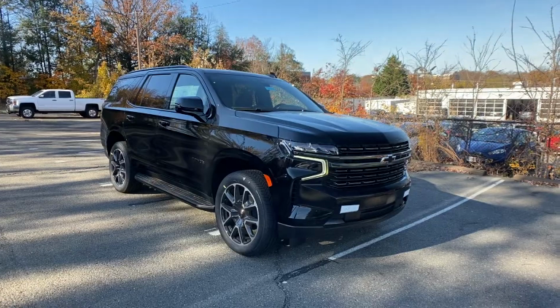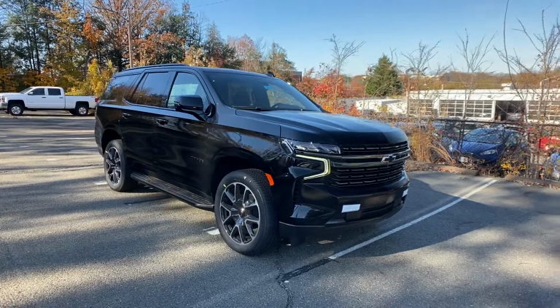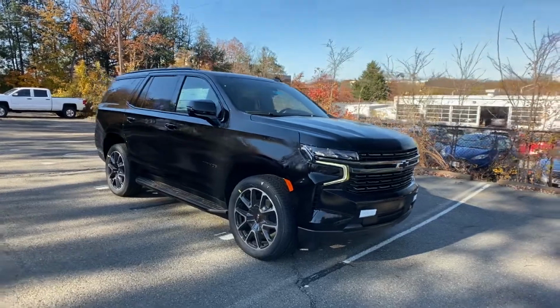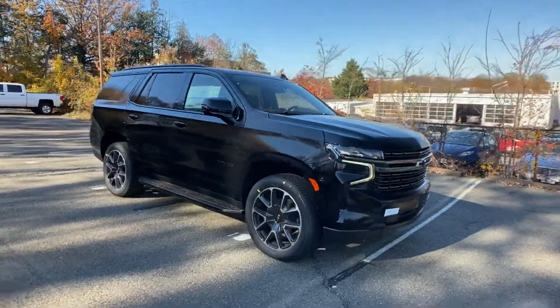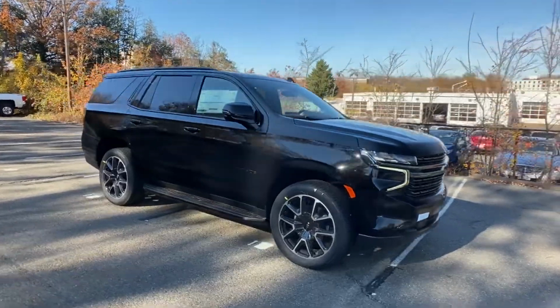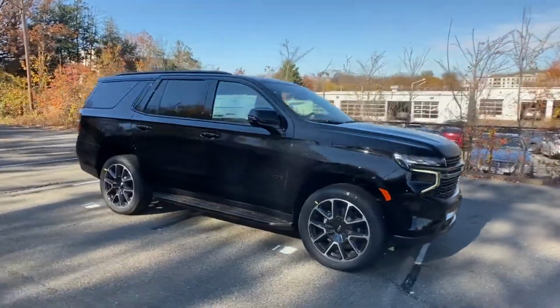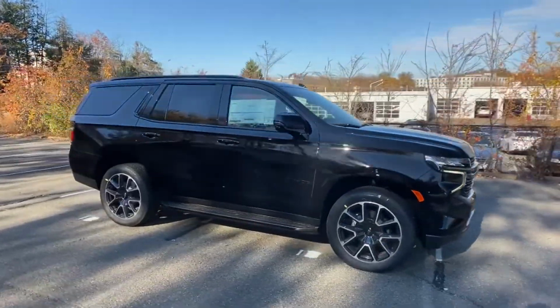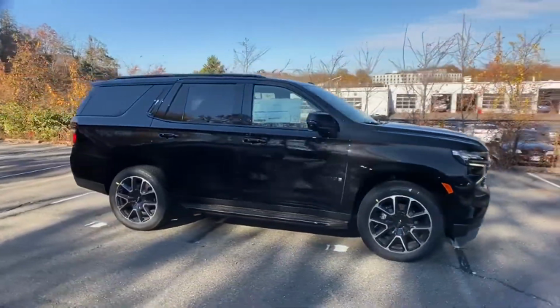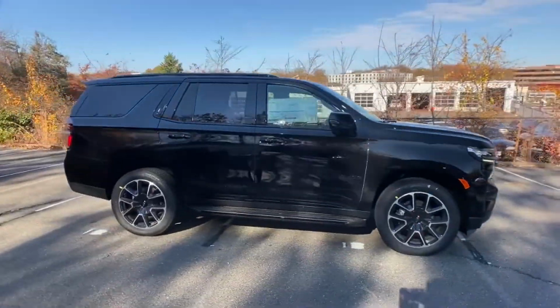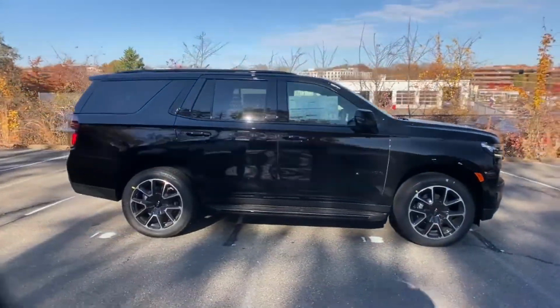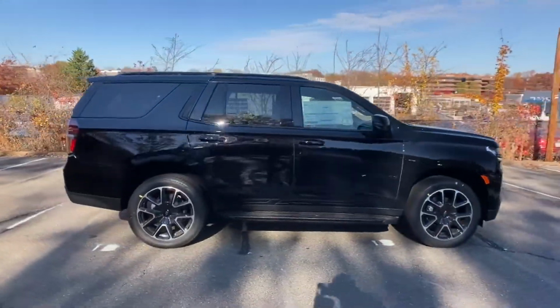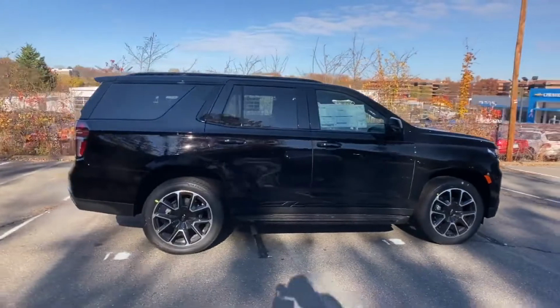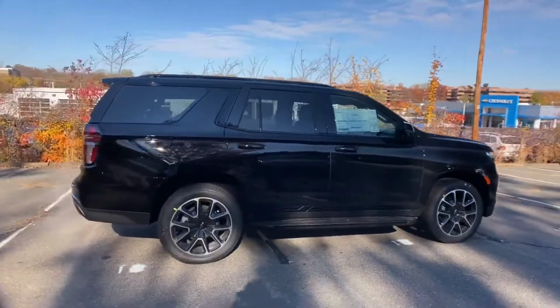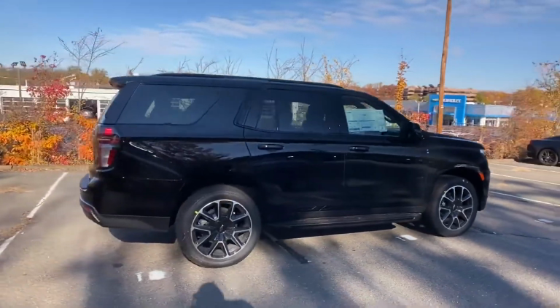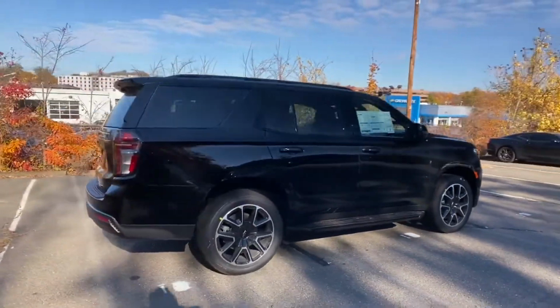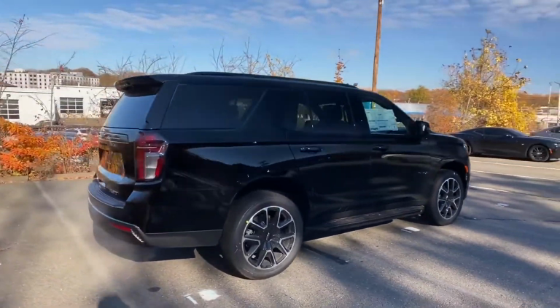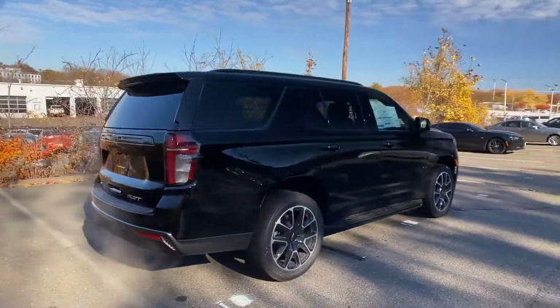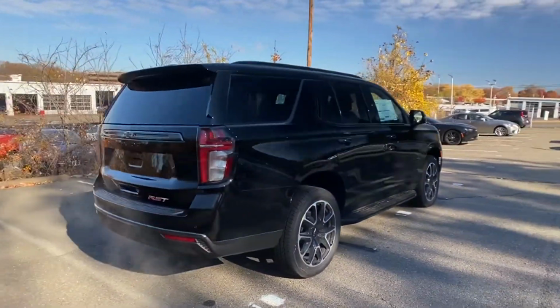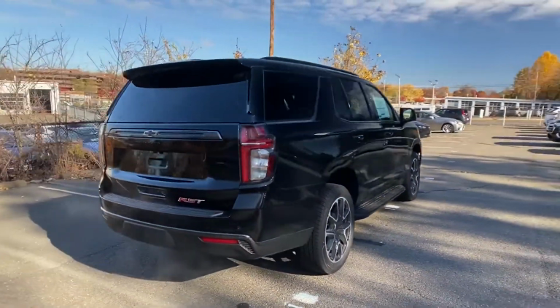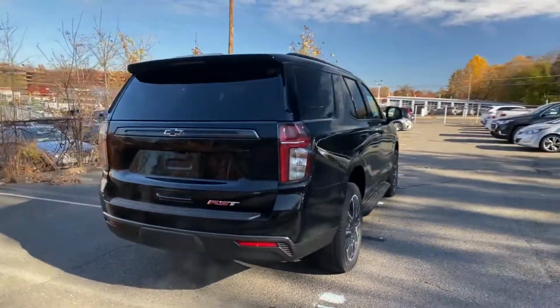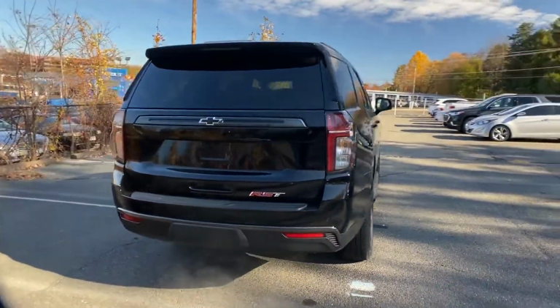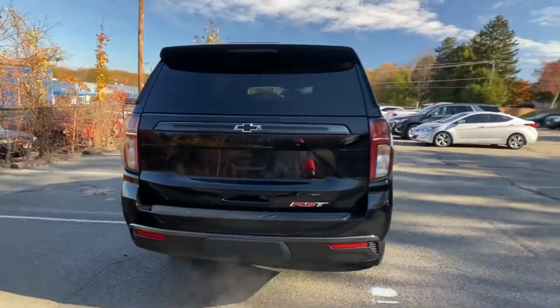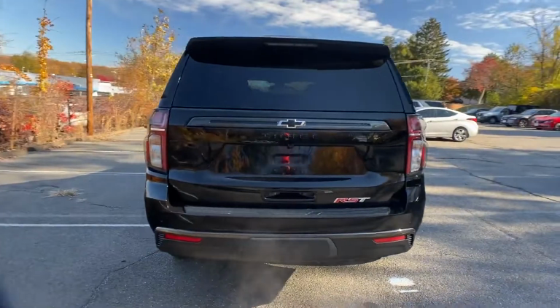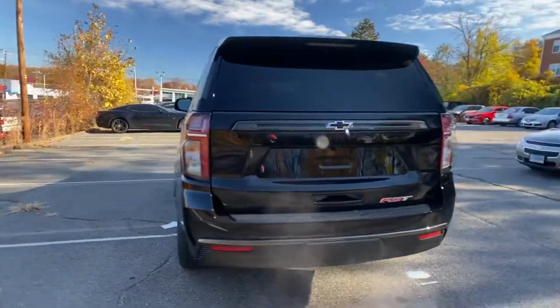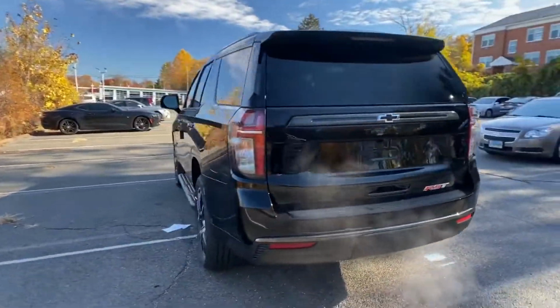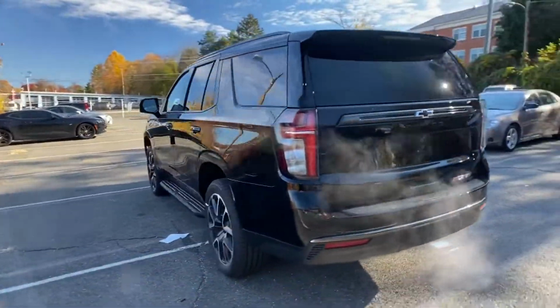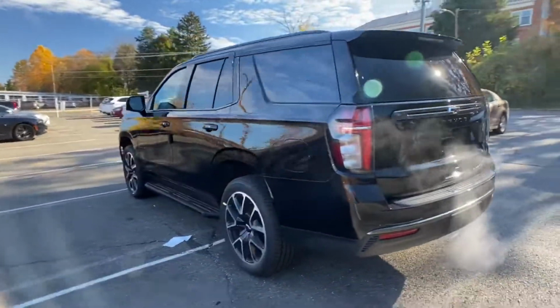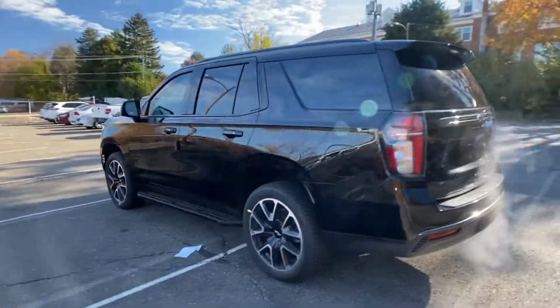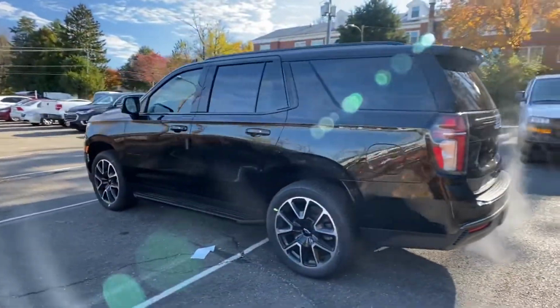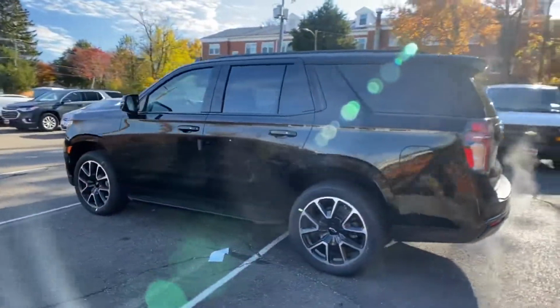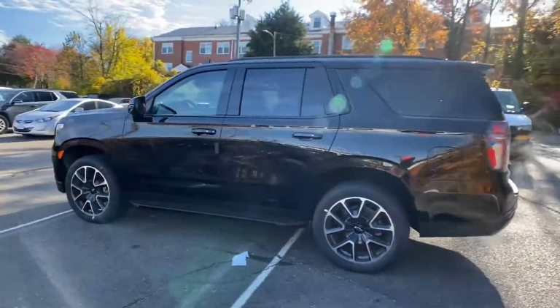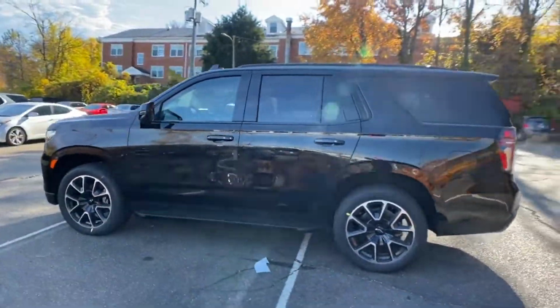2022 Chevrolet Tahoe. It includes ample space for all passengers and comes with the following: navigation, power driver's seat, power passenger seat, rain sensing wipers, power lift gate.